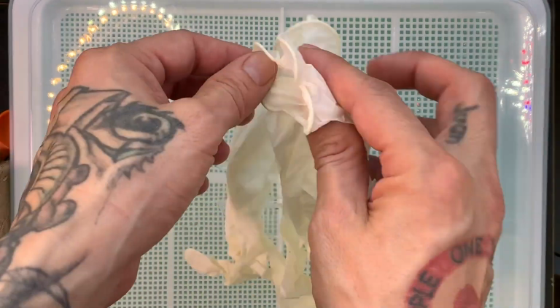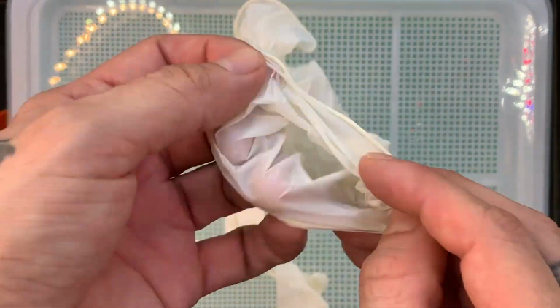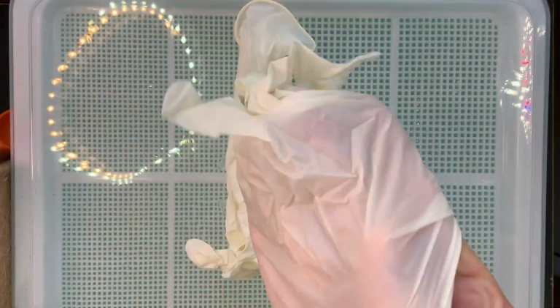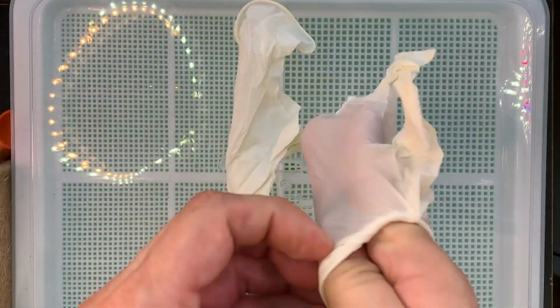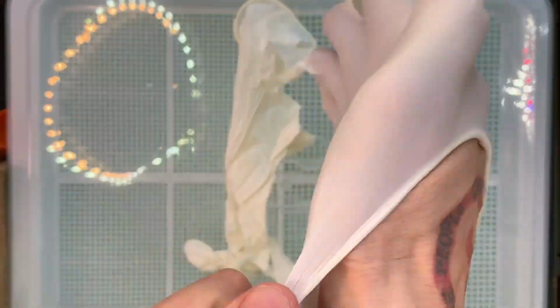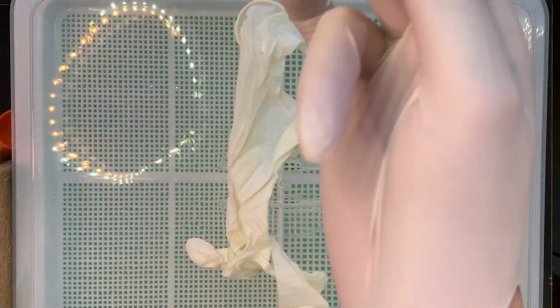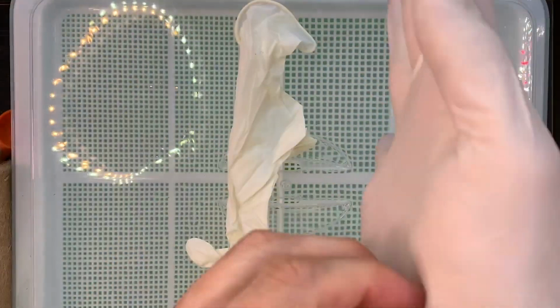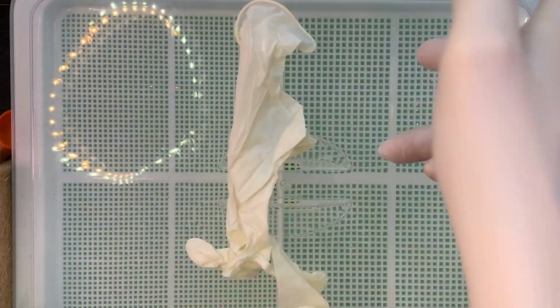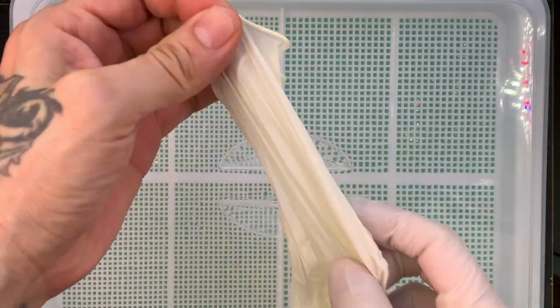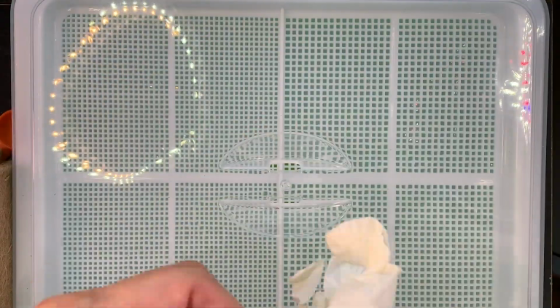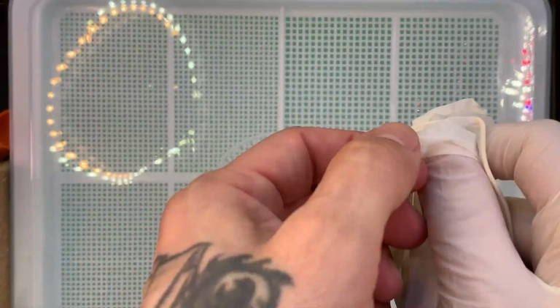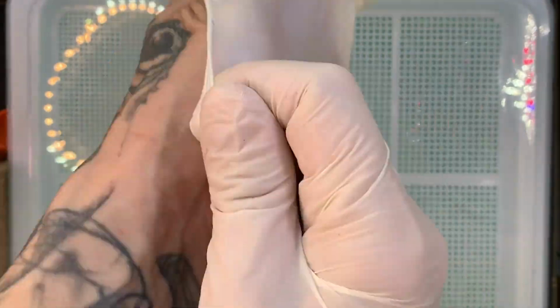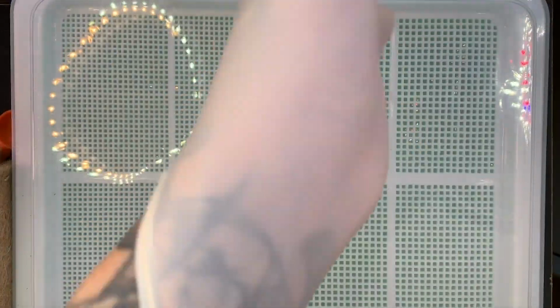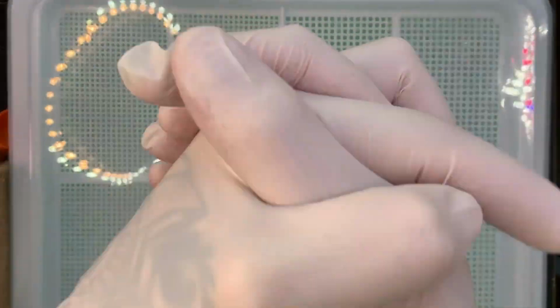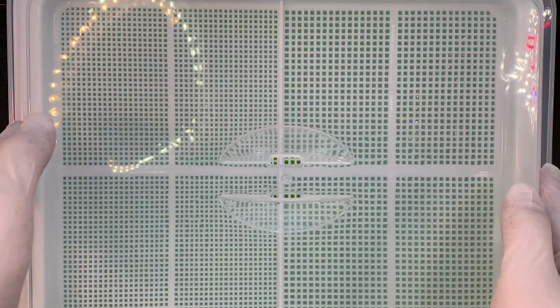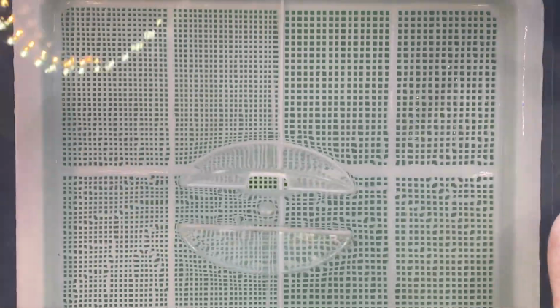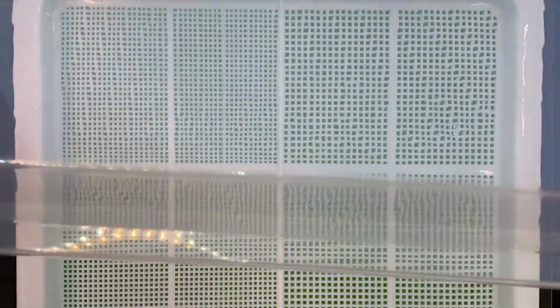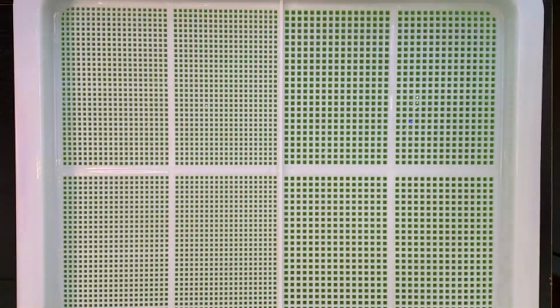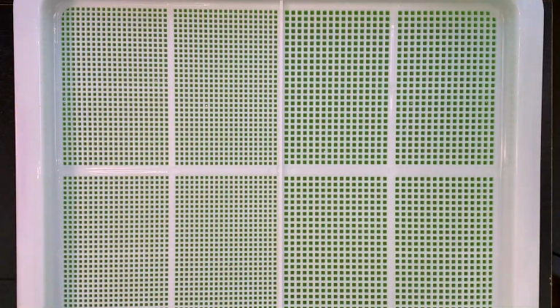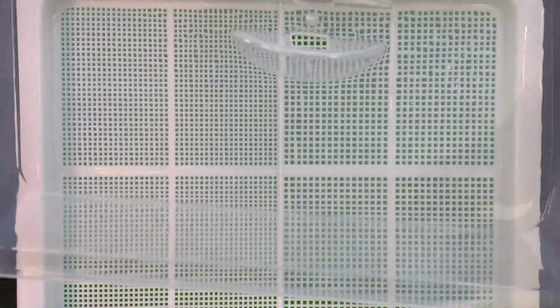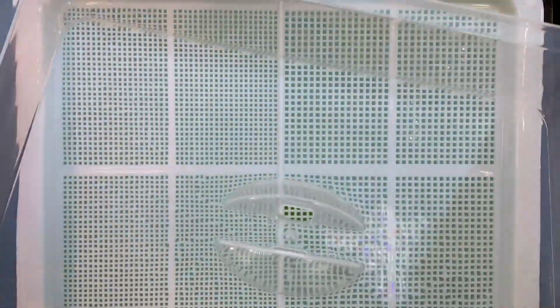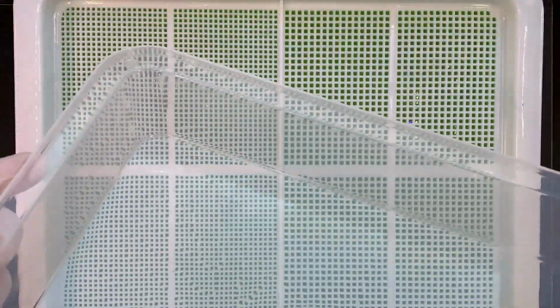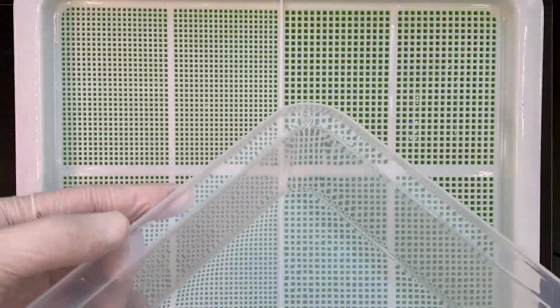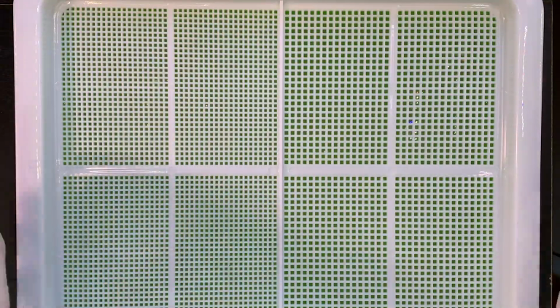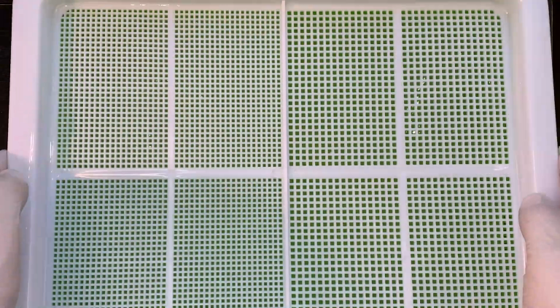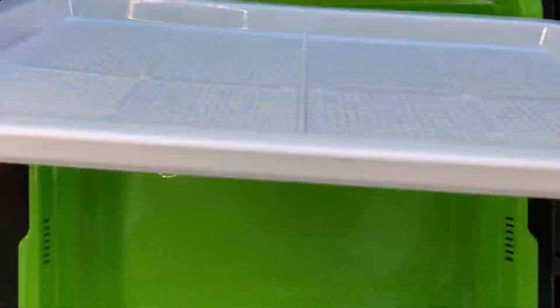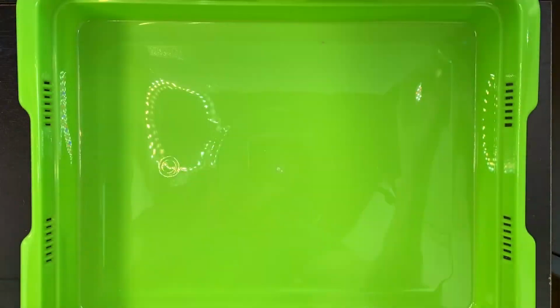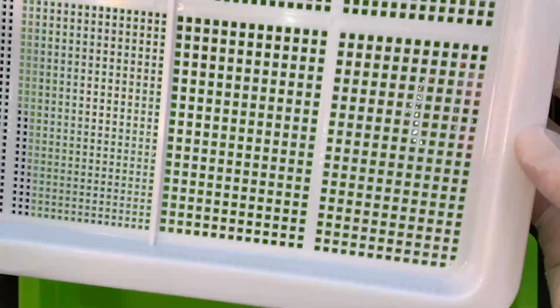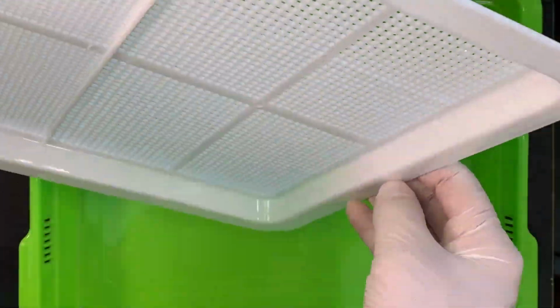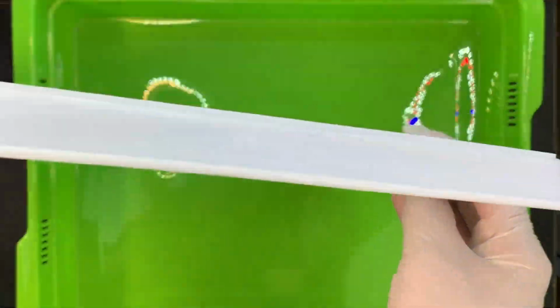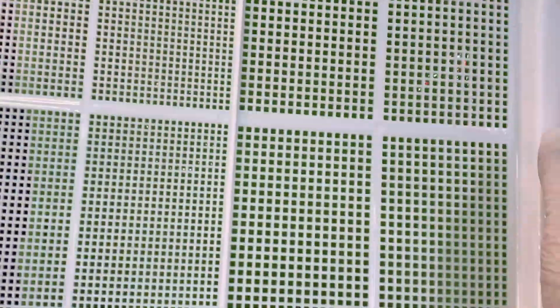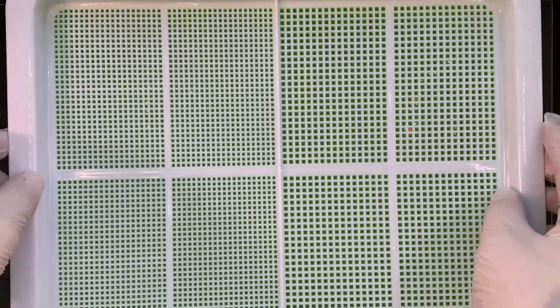Next, we're going to put our safety gloves on, and make sure you wash your hands and sanitize before putting on the gloves. Here are the trays that I chose to use for this project. These trays I purchased off Amazon — you can find a link in the description below.